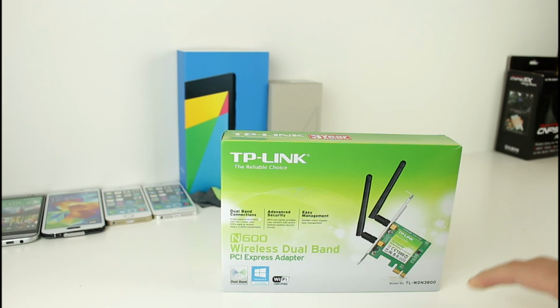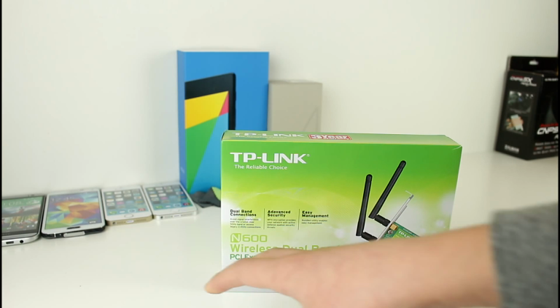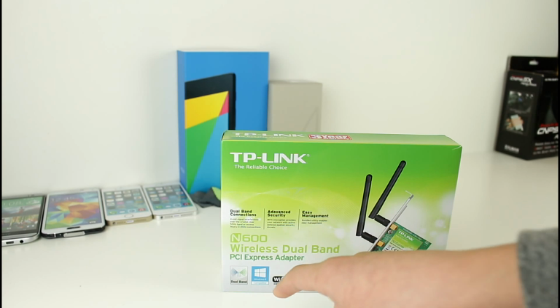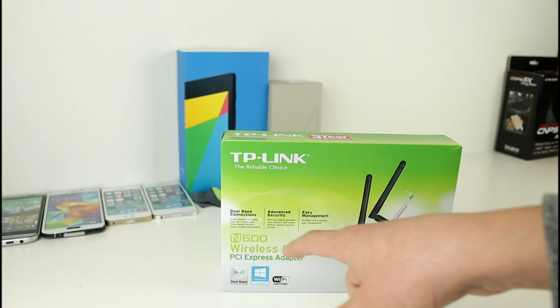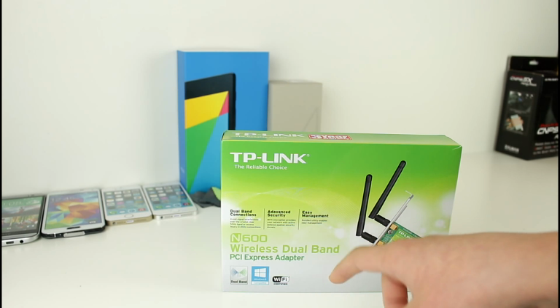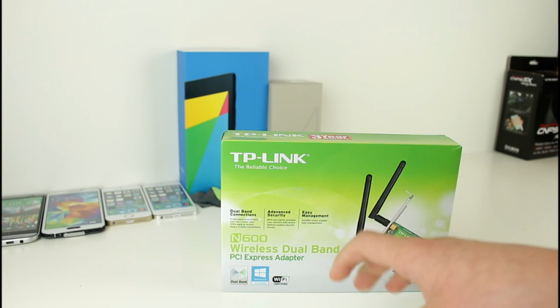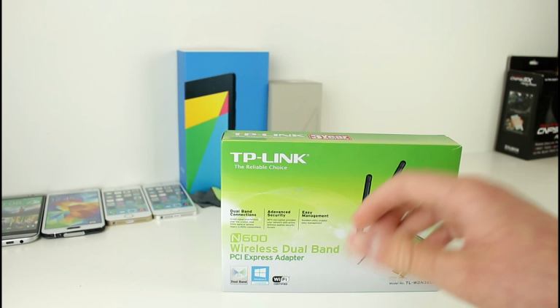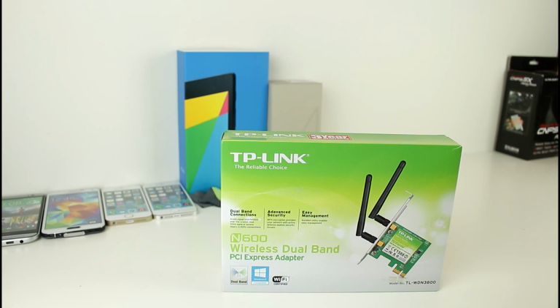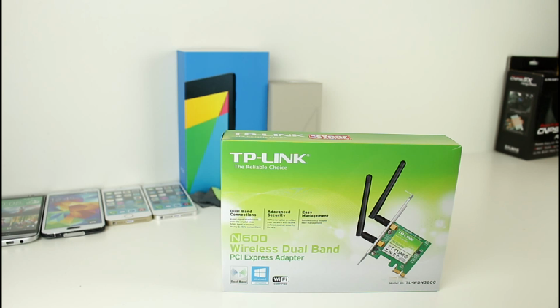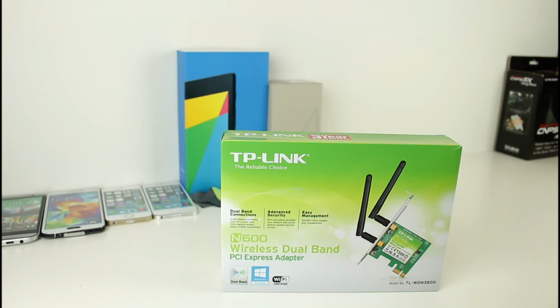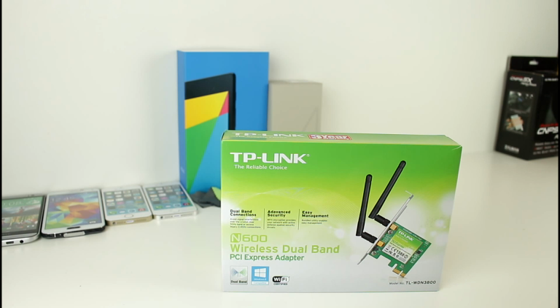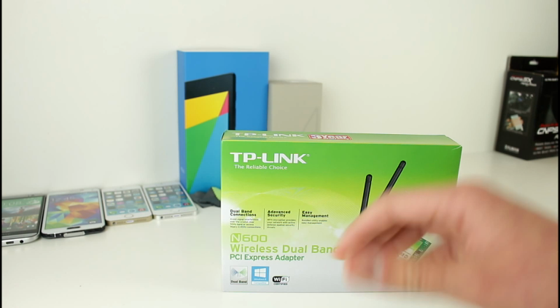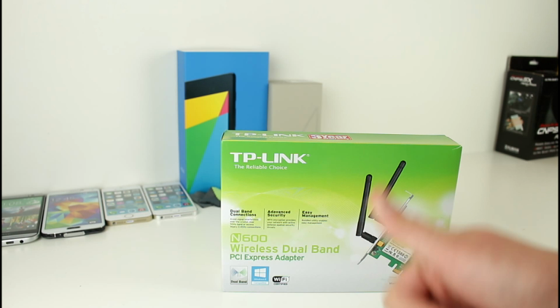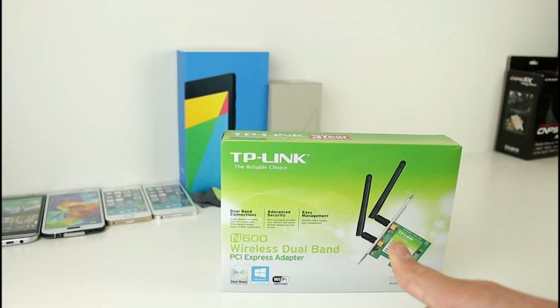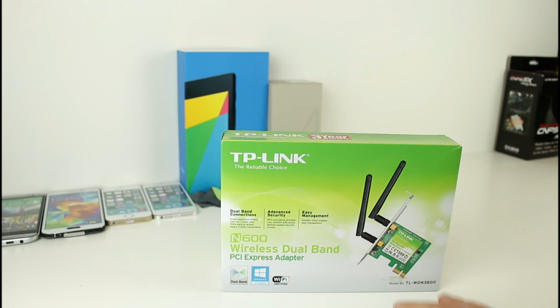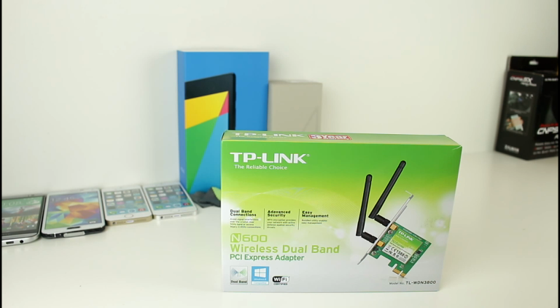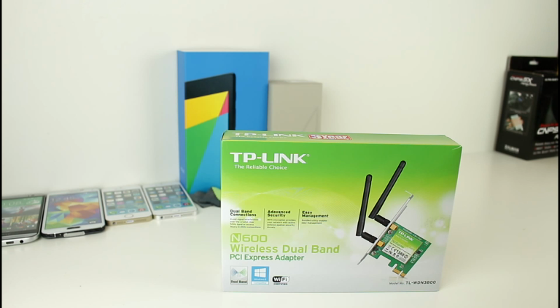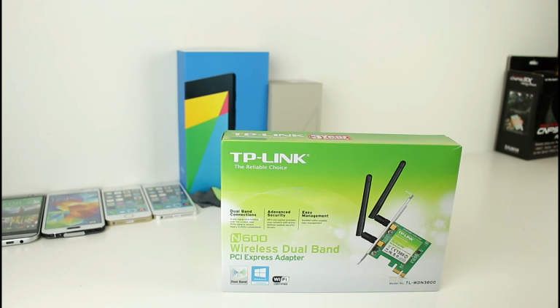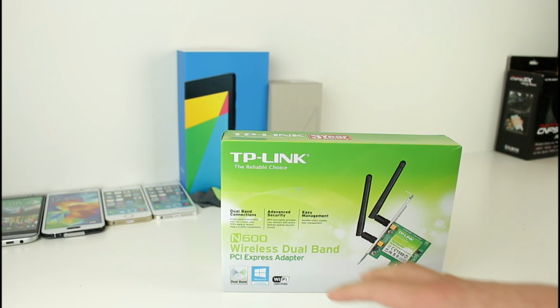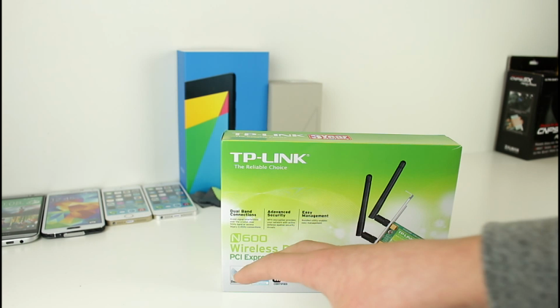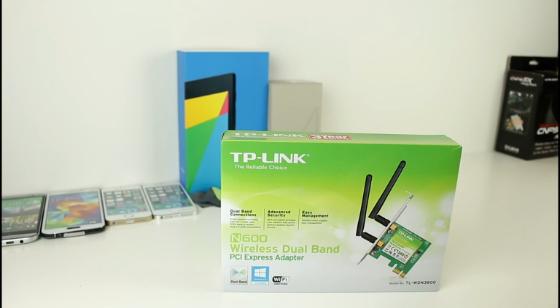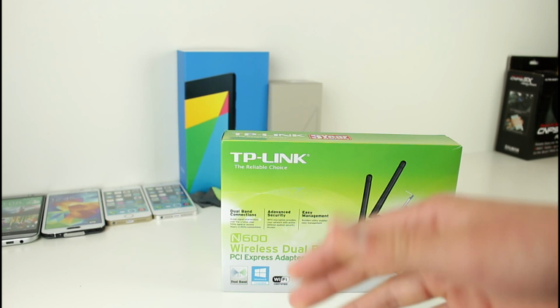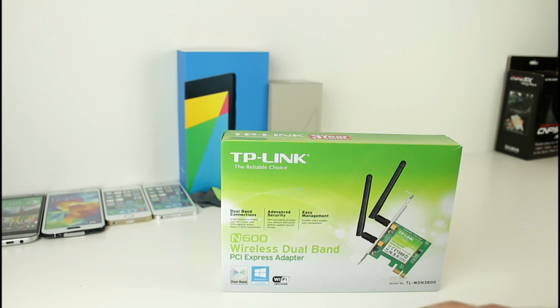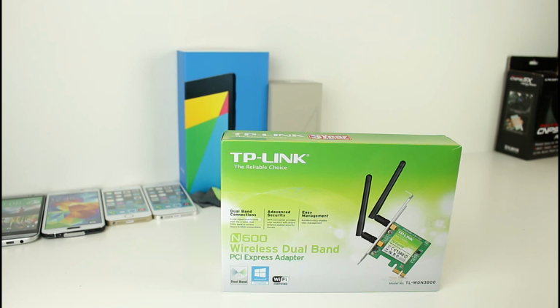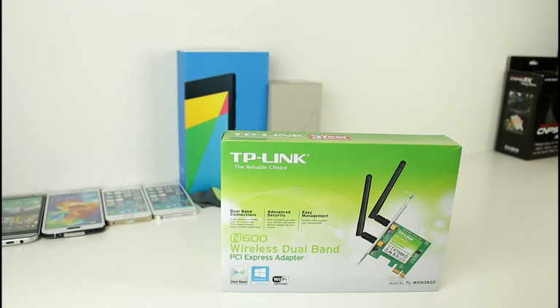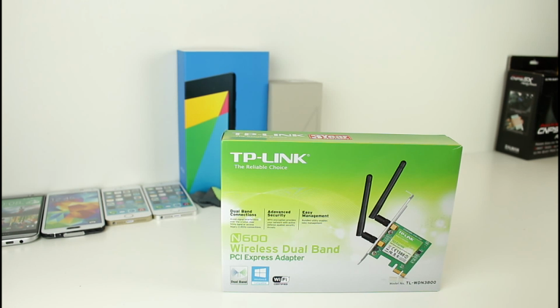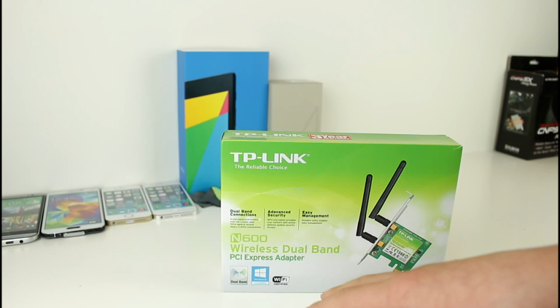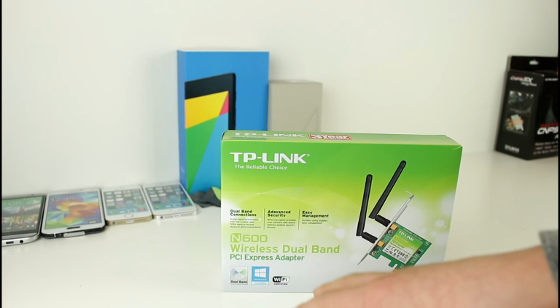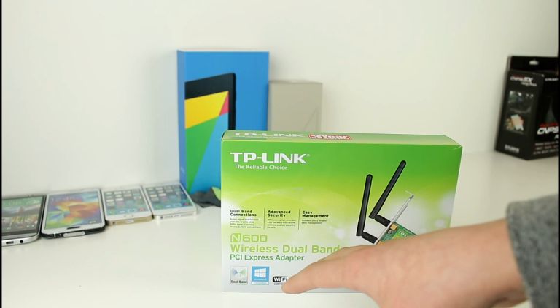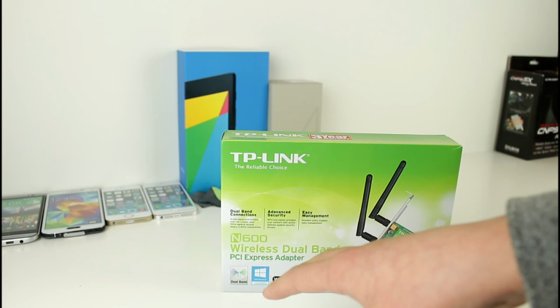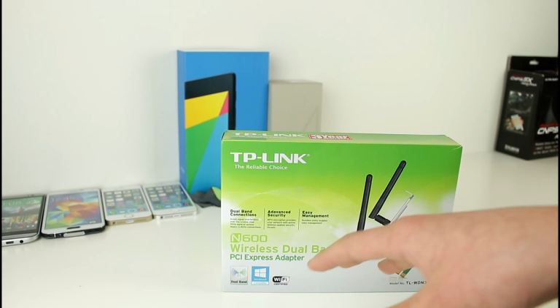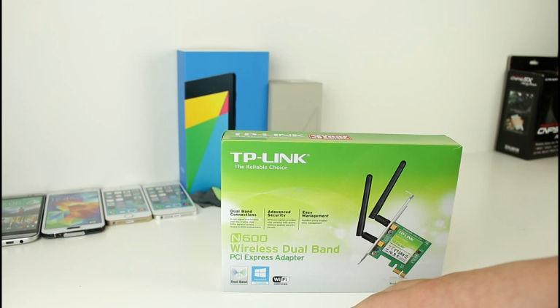The N600 wireless dual band PCI Express adapter allows you to get a quick, fast, and secure connection. The N600 is a new product by TP-Link, and it is also a dual band PCI Express adapter.